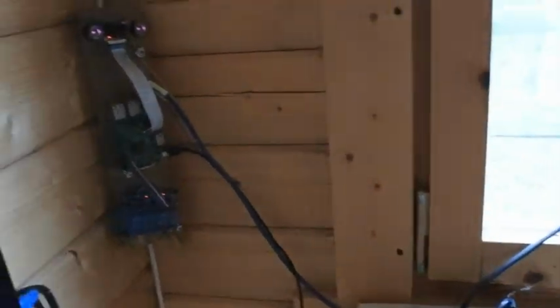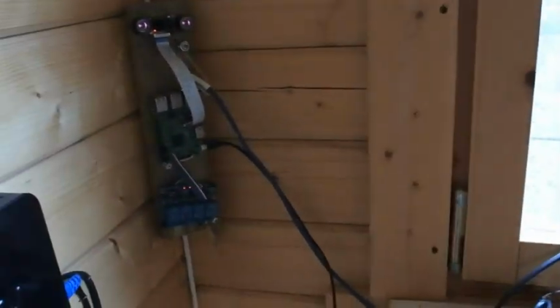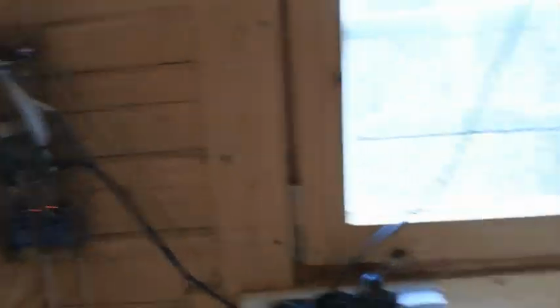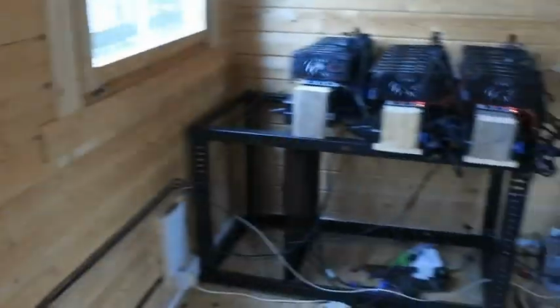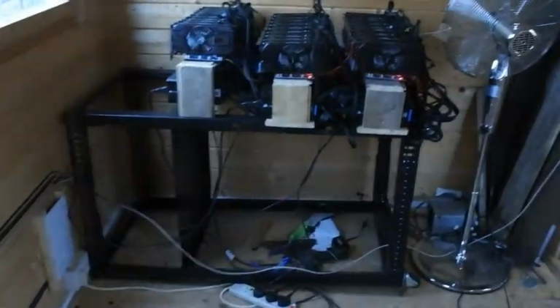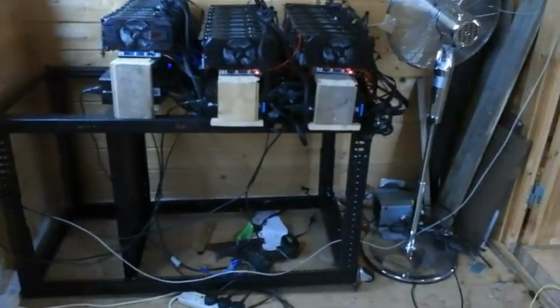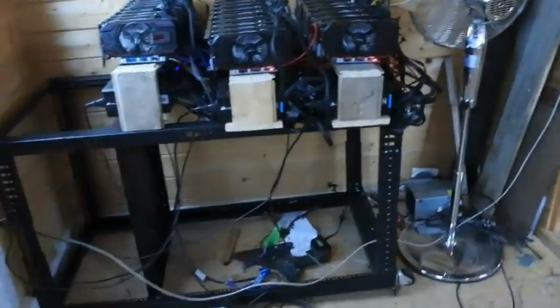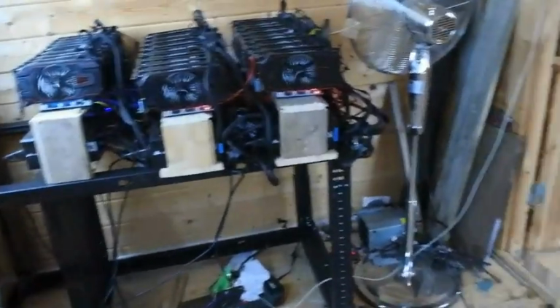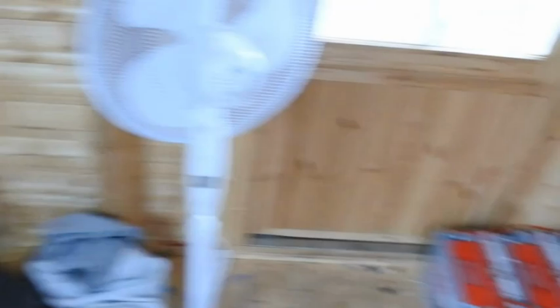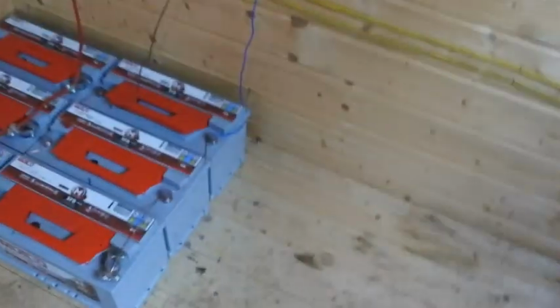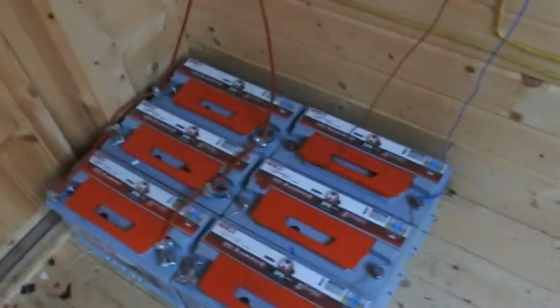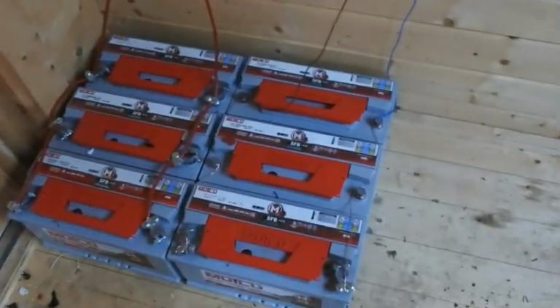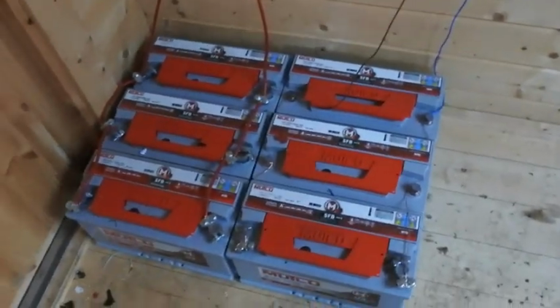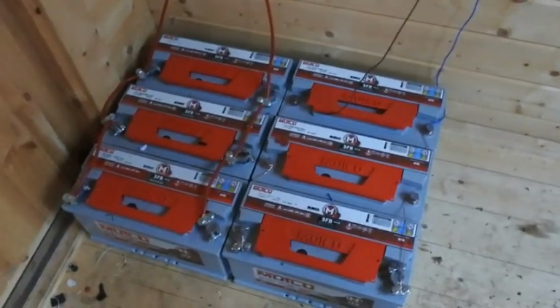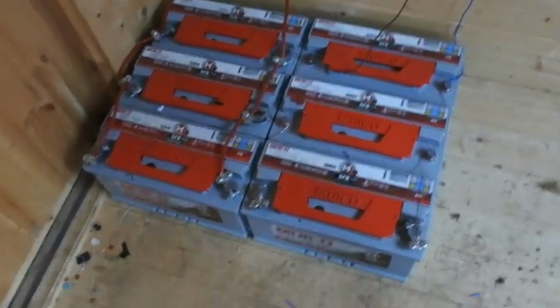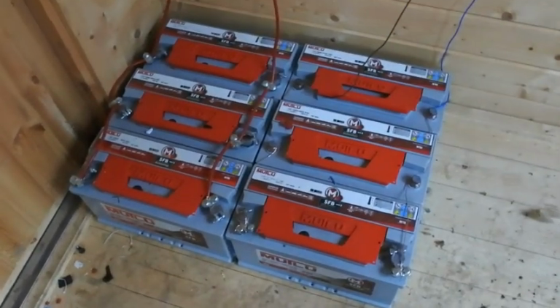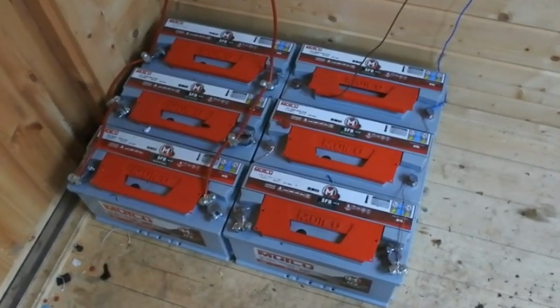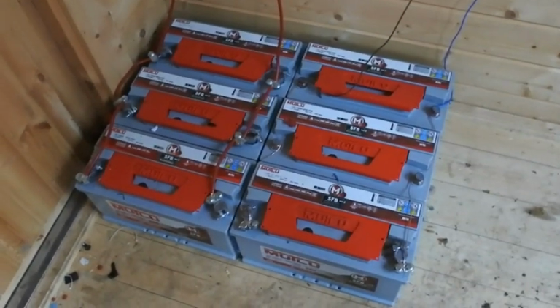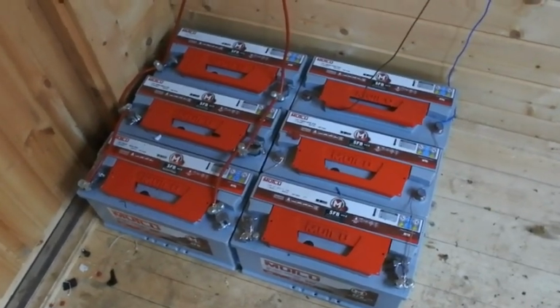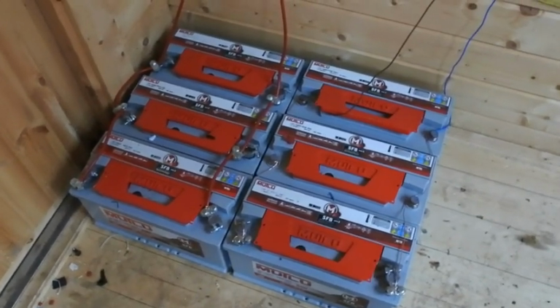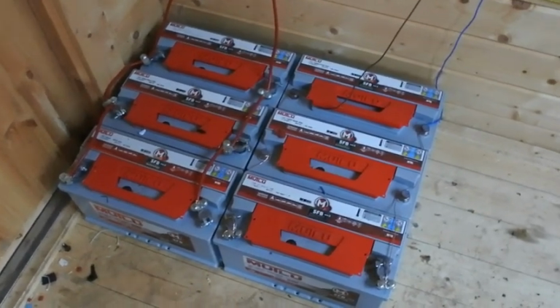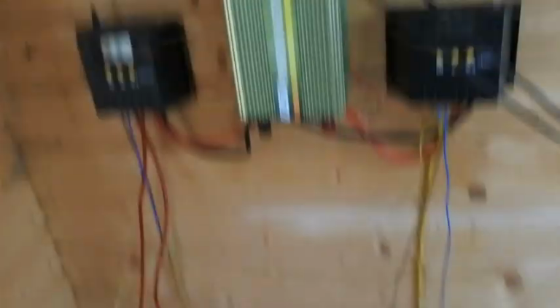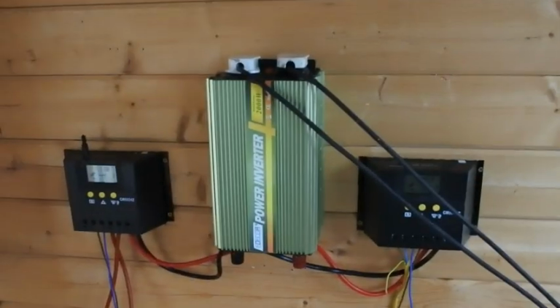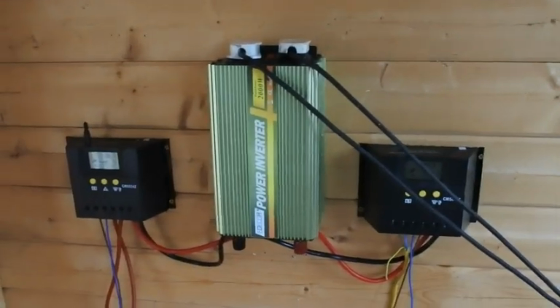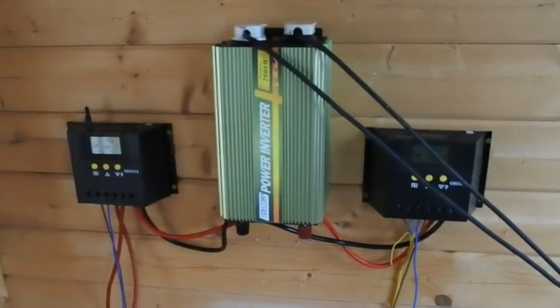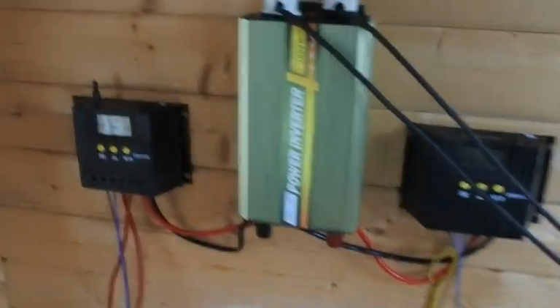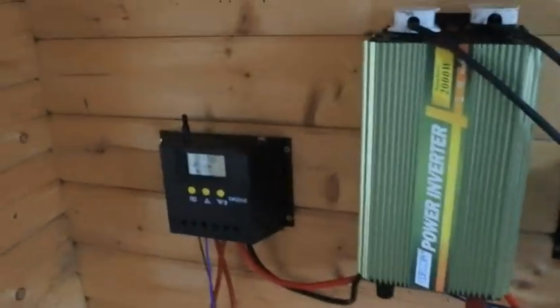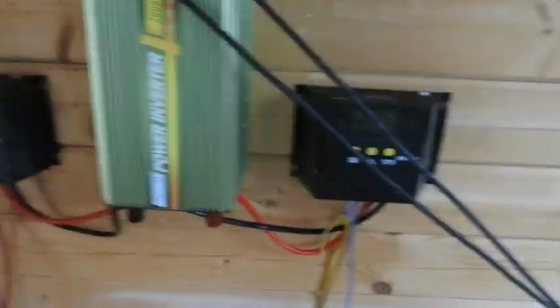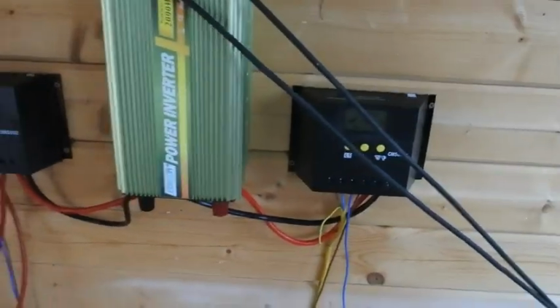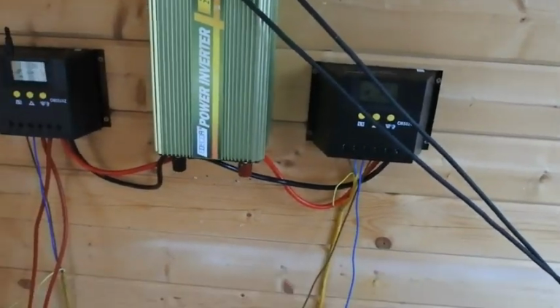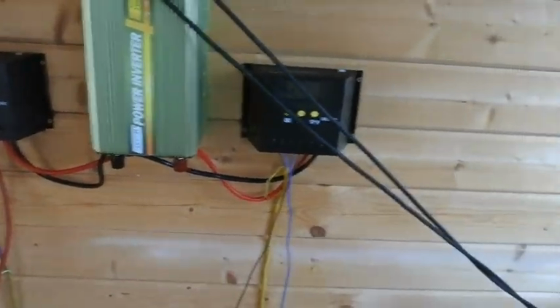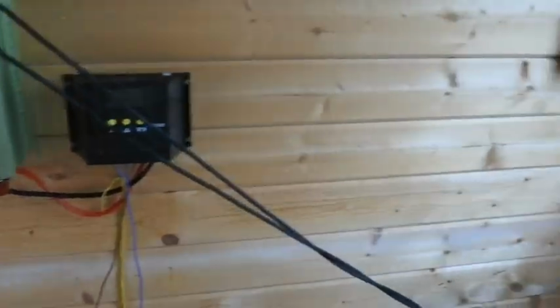I've got a night vision camera in here which runs all the time, captures any motion. As soon as someone walks in it starts recording the video and sends me a notification. In total there is about 600 or maybe 700 amp hours.